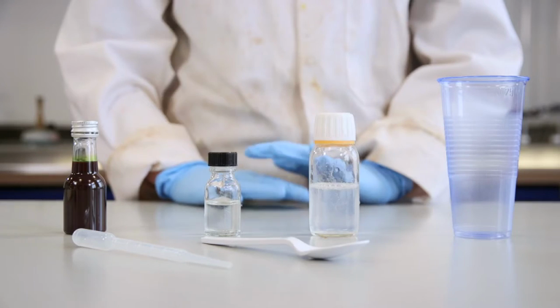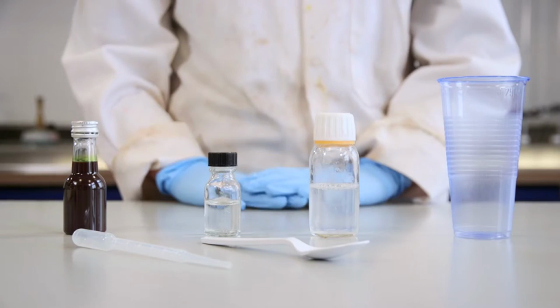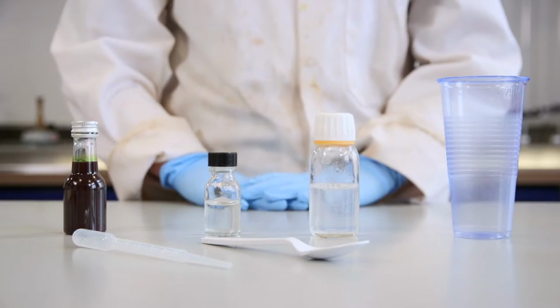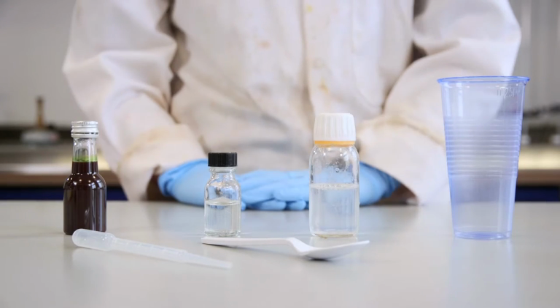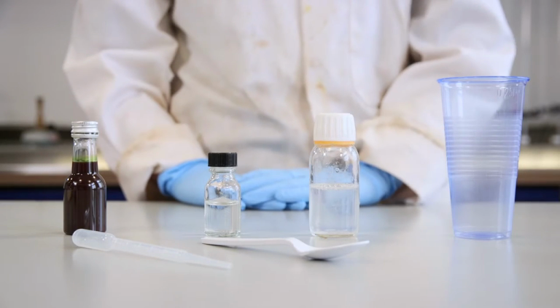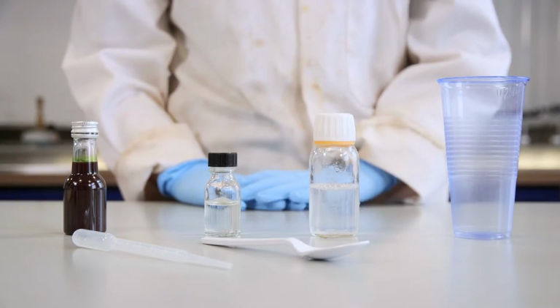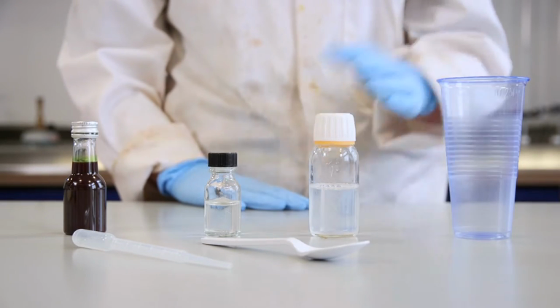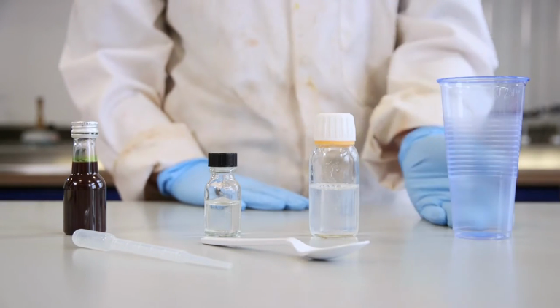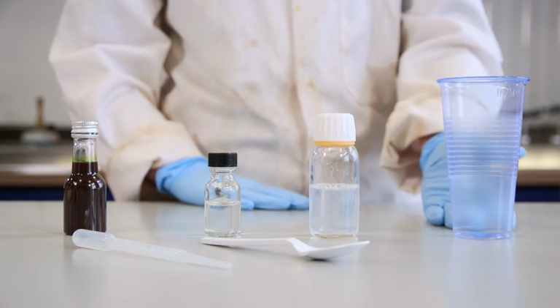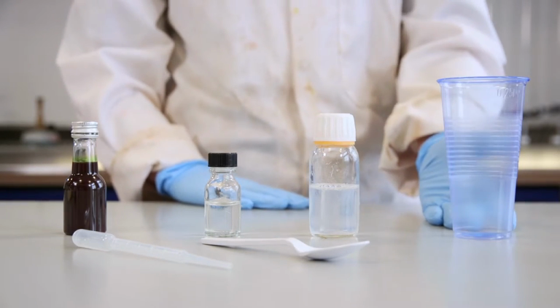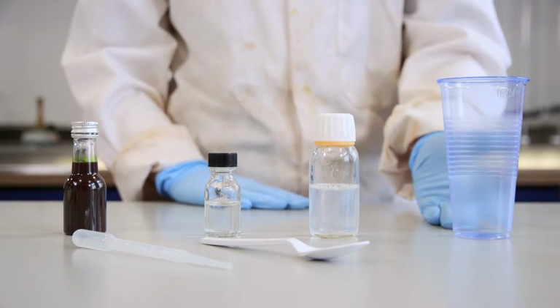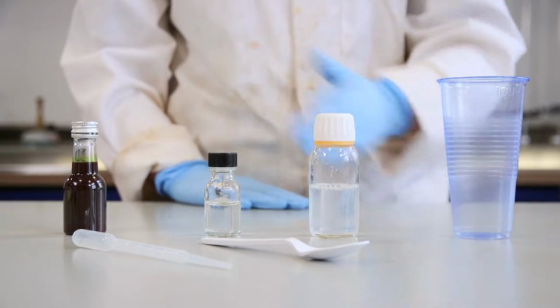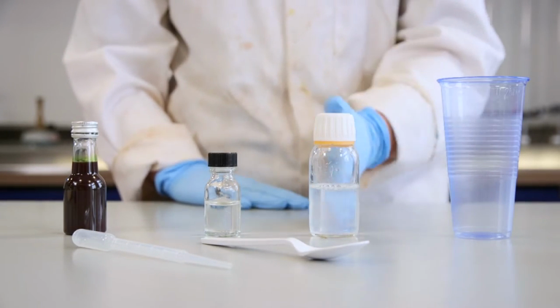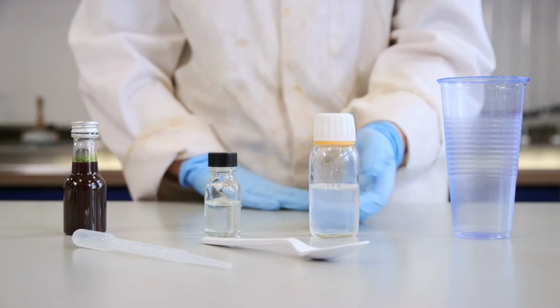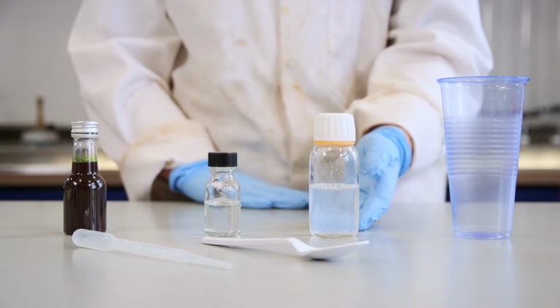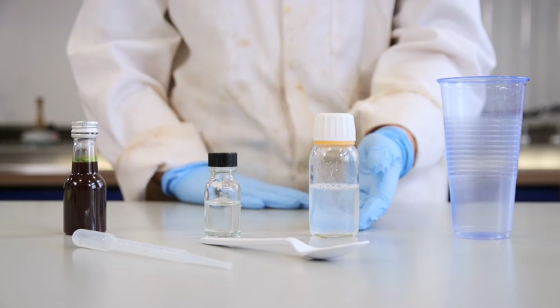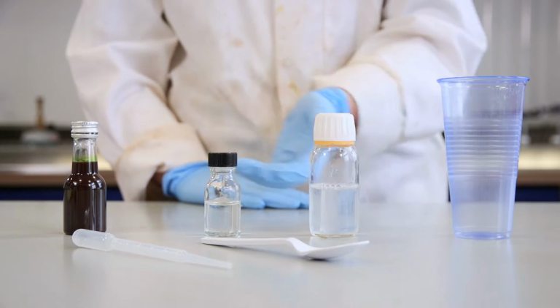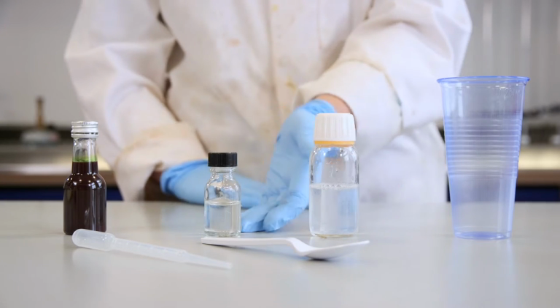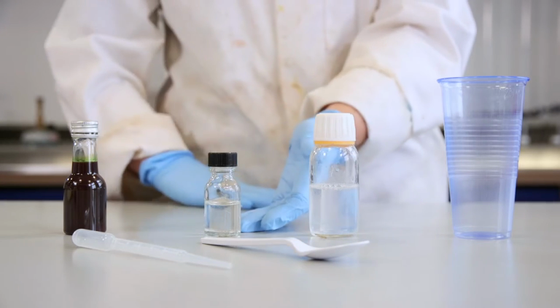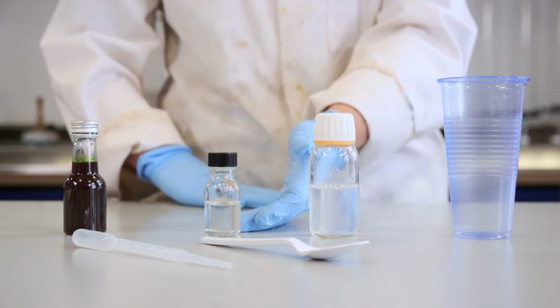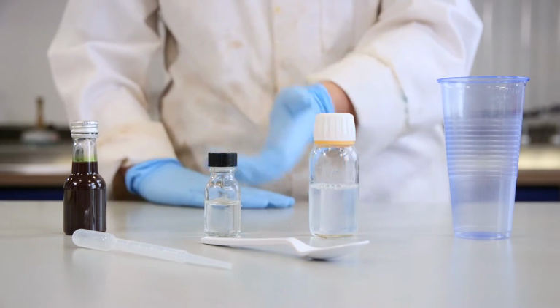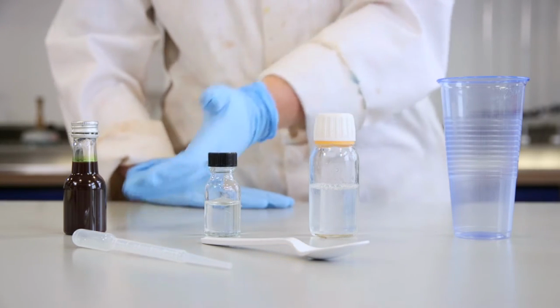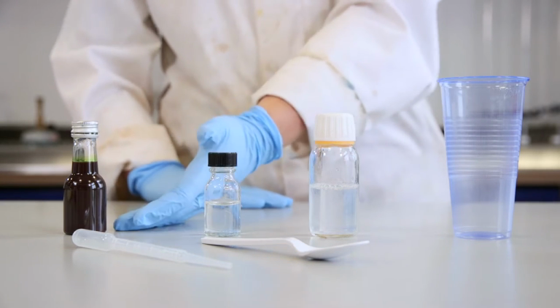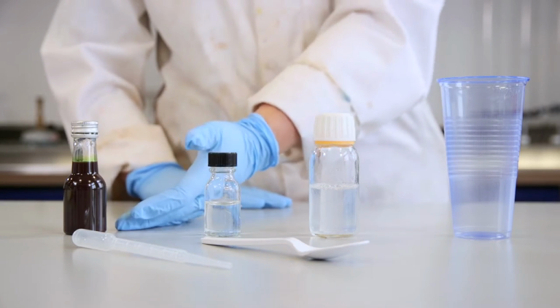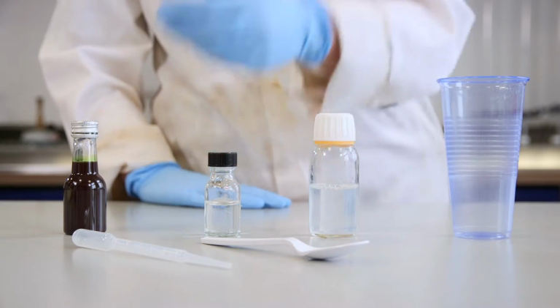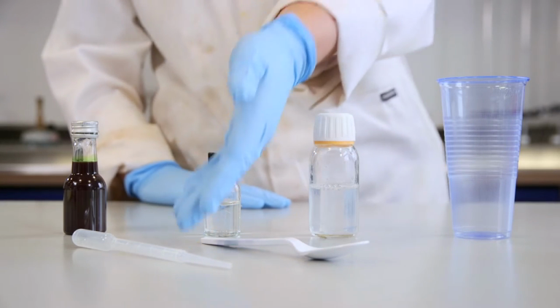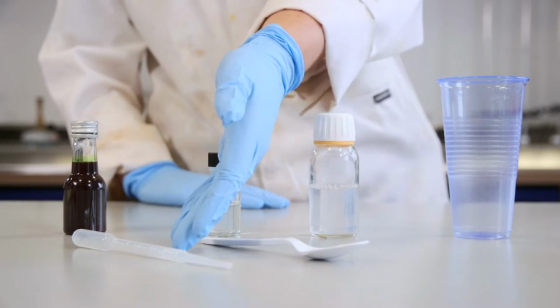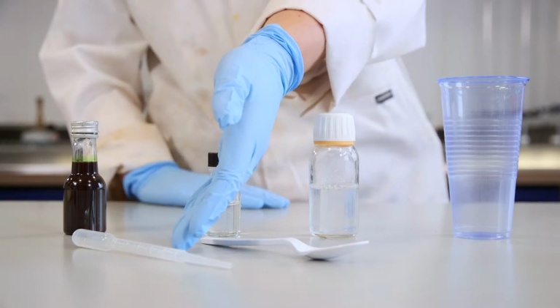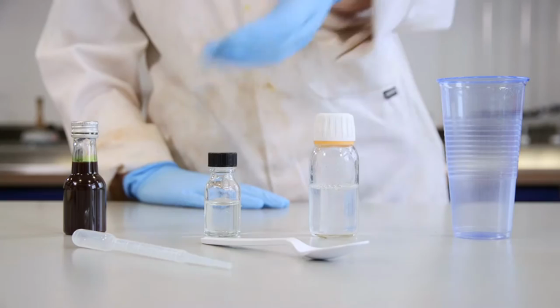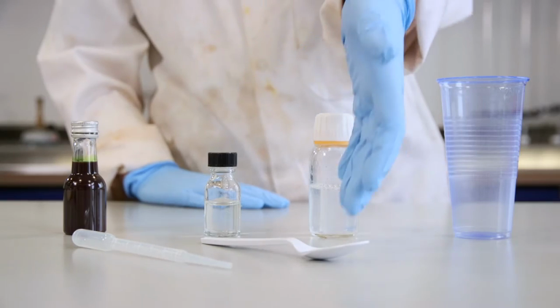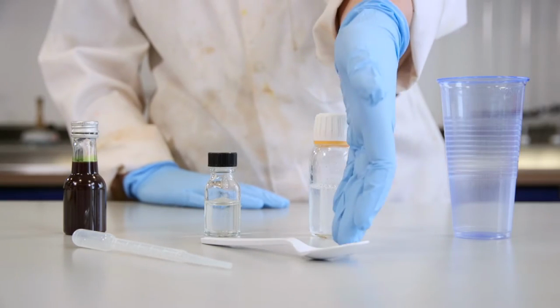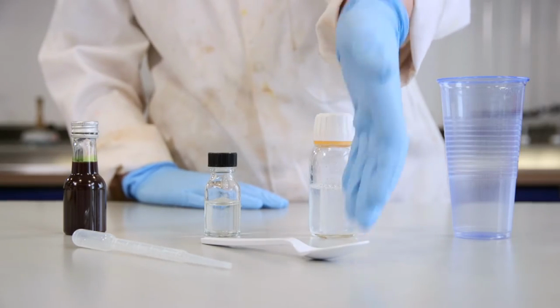To make your own polymer slime you will need a clean plastic cup, PVA glue solution, borax, food colouring, a pipette and a plastic spoon.